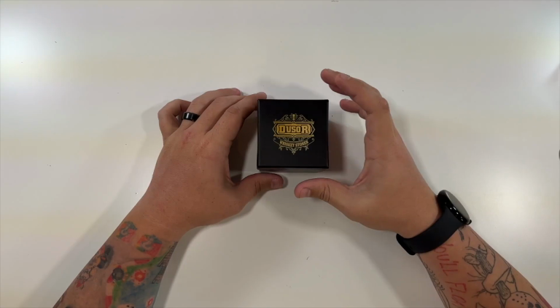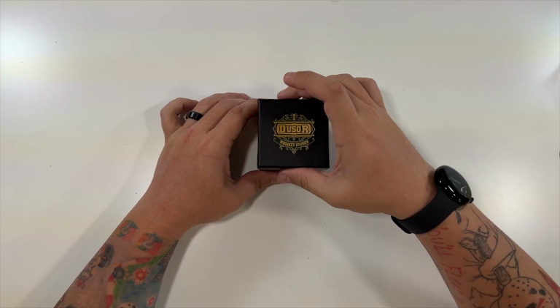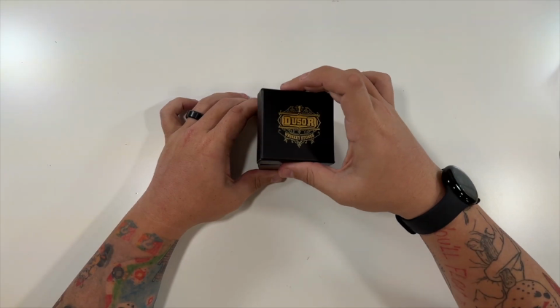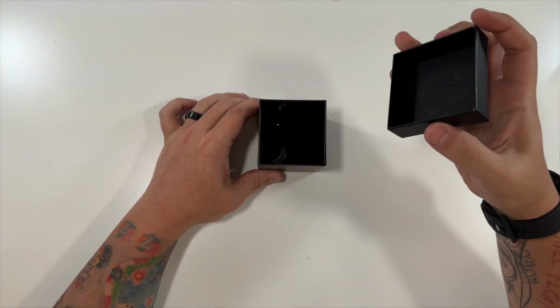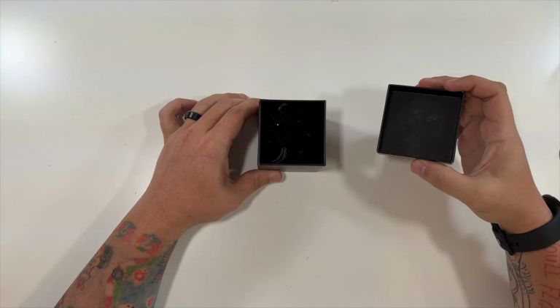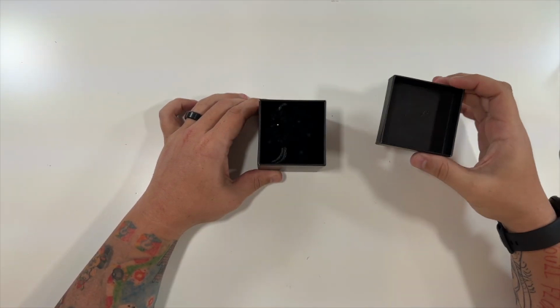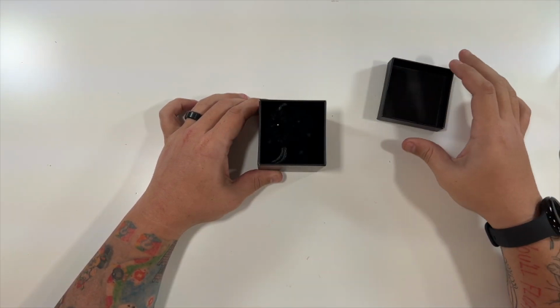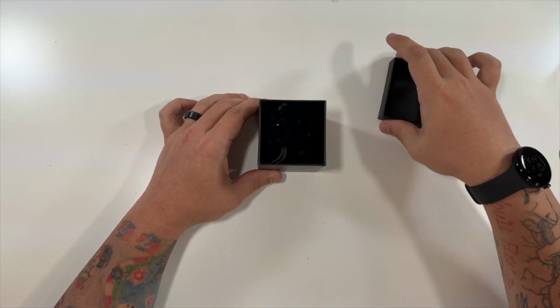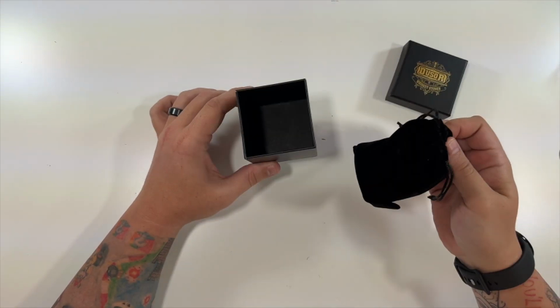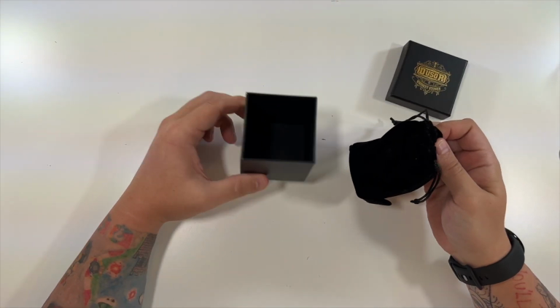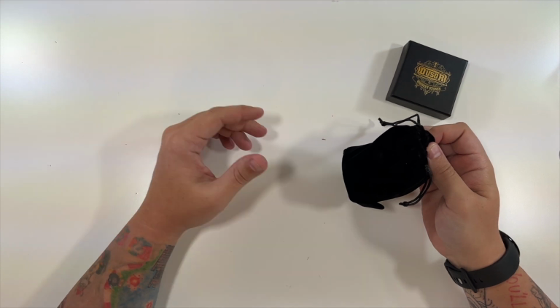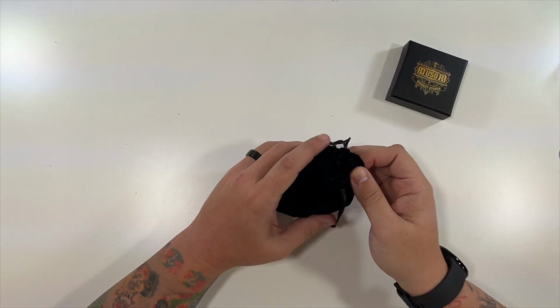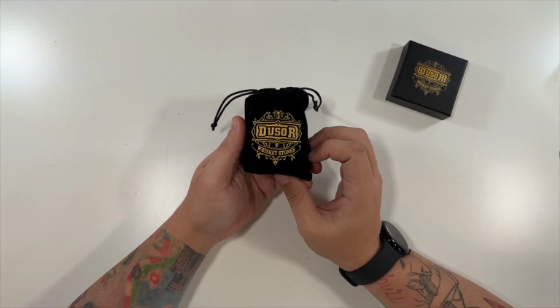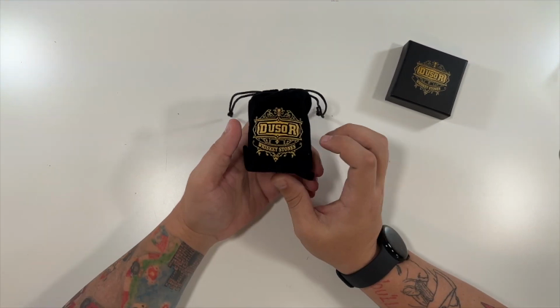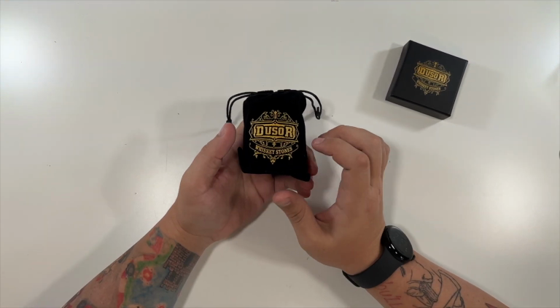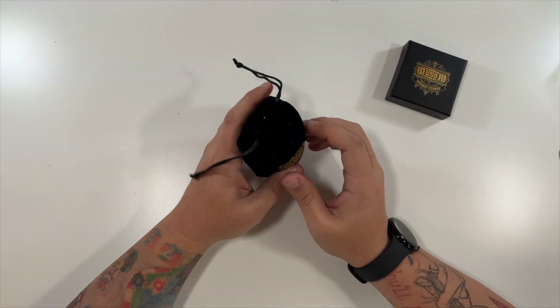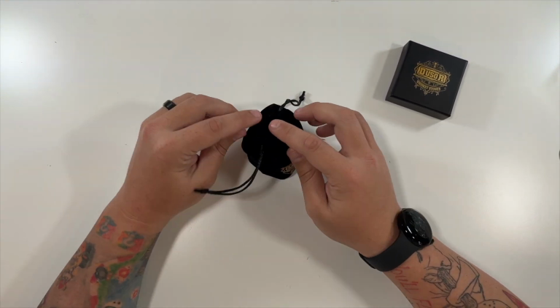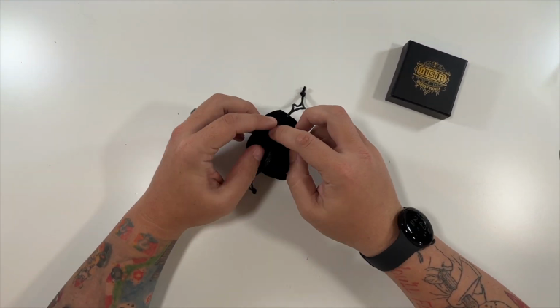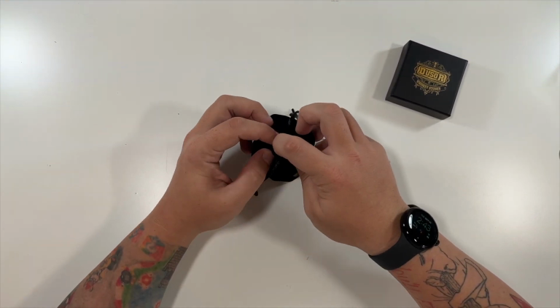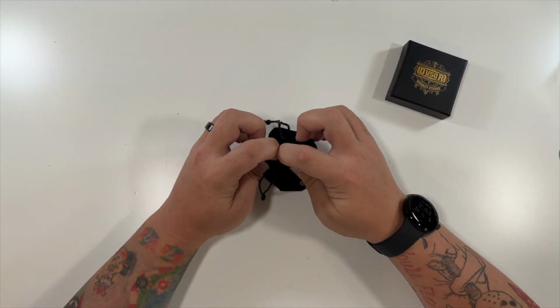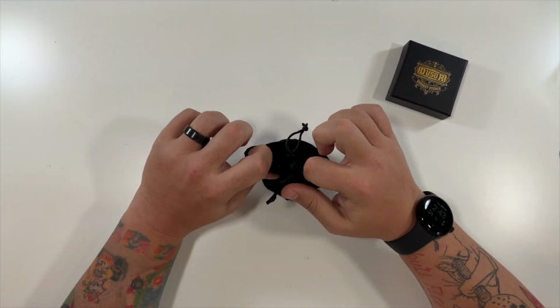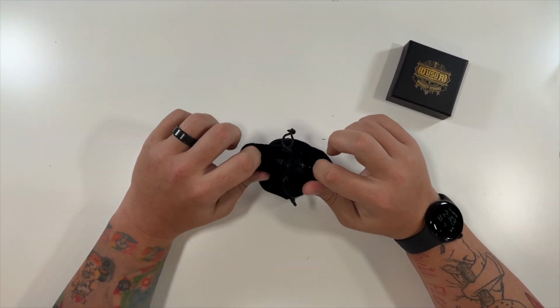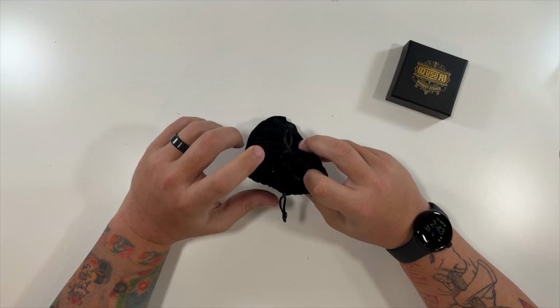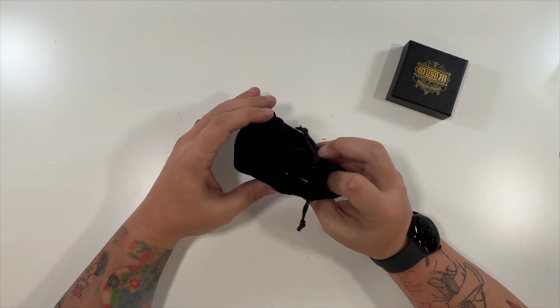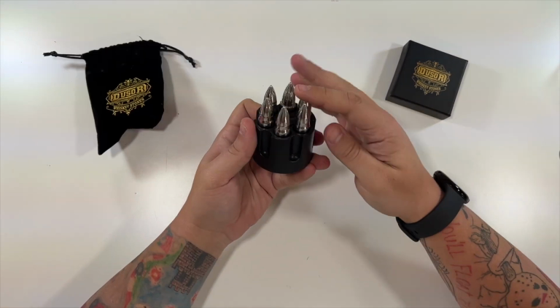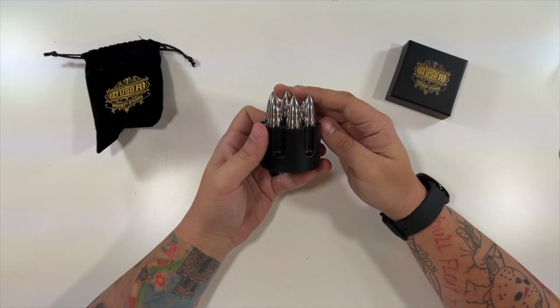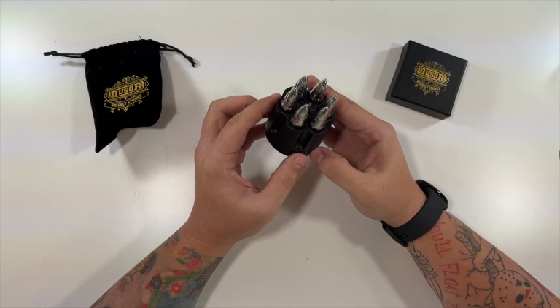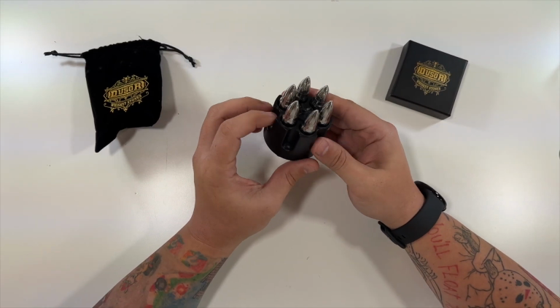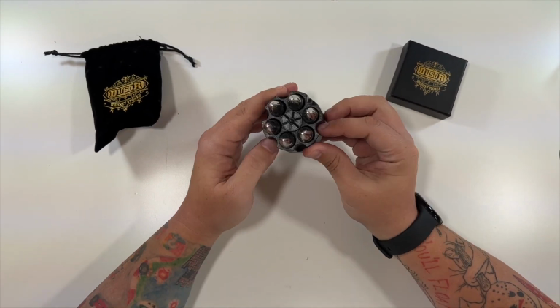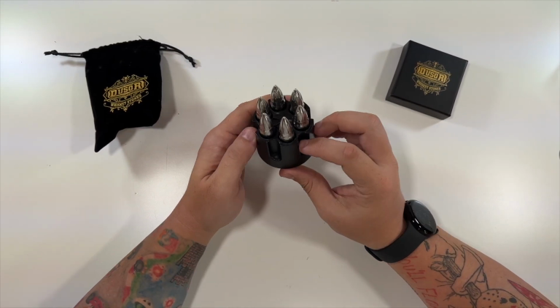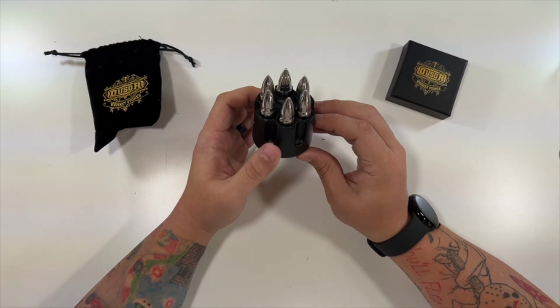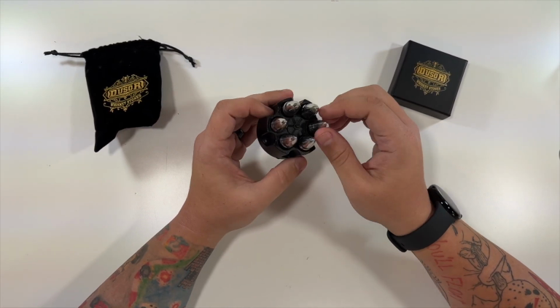Very nice. Look at that, it's even labeled here. These are very unique because they look like — look at that — they look like little sets of ammunition.